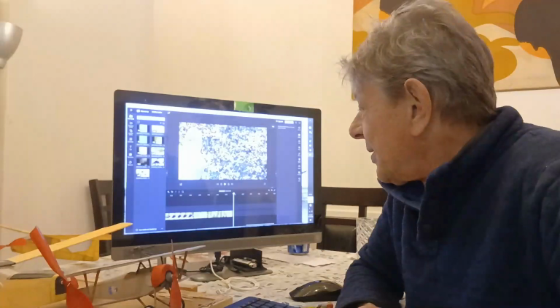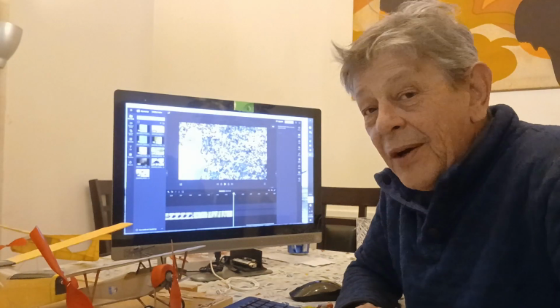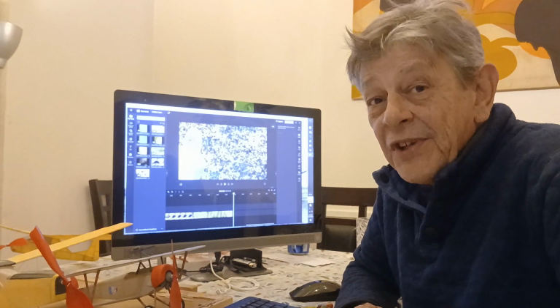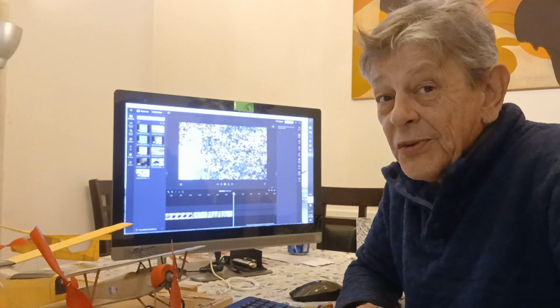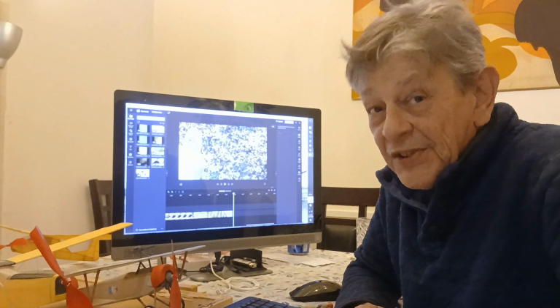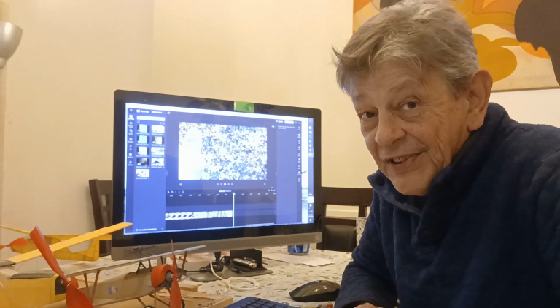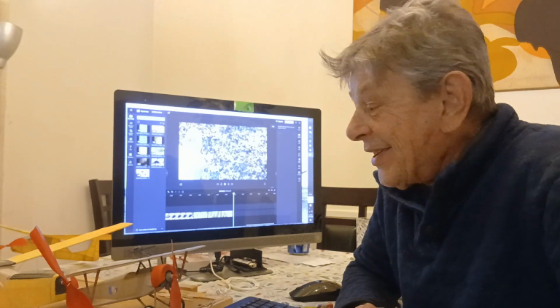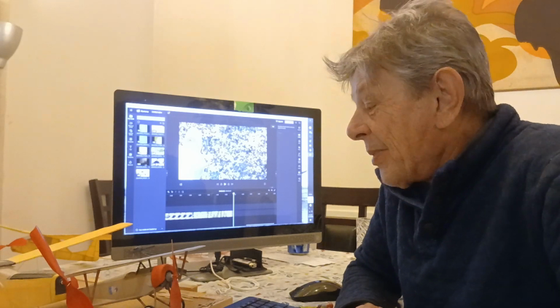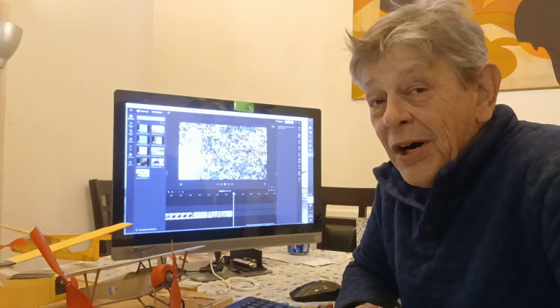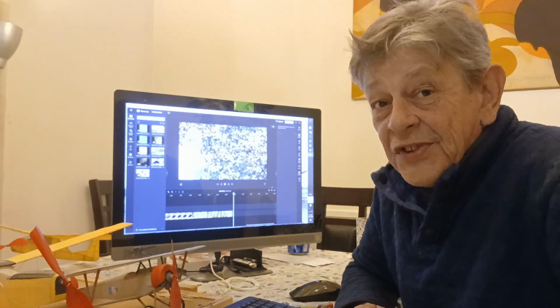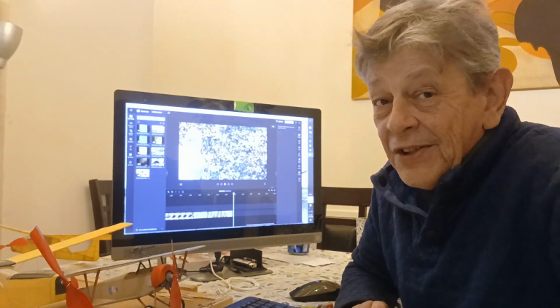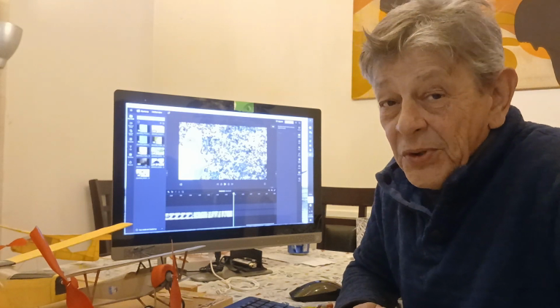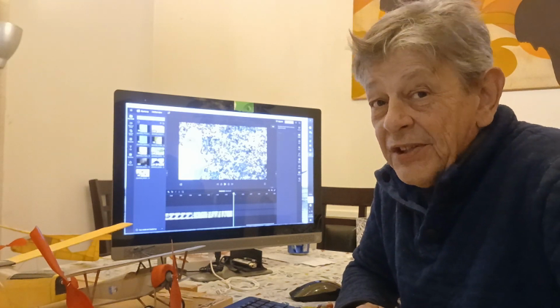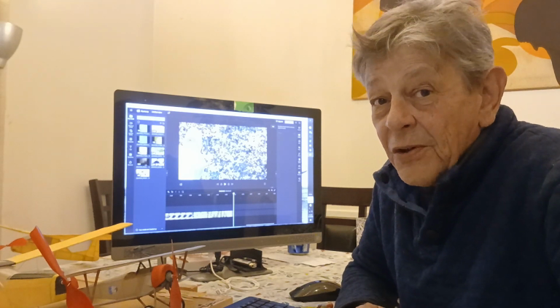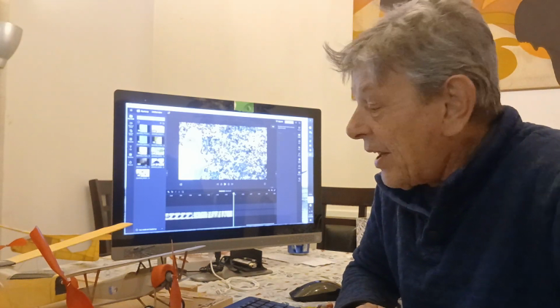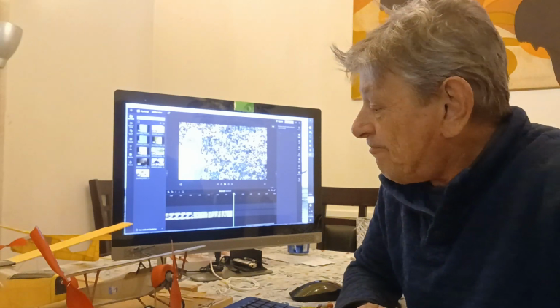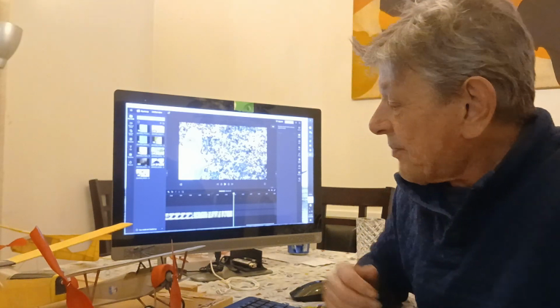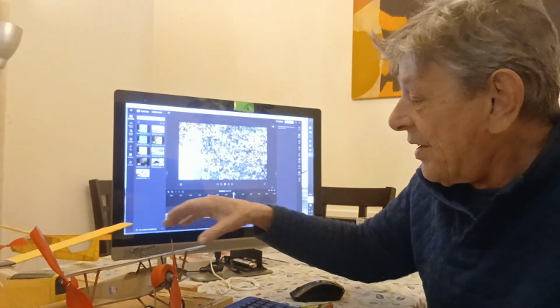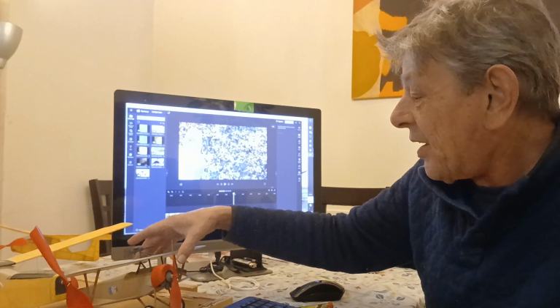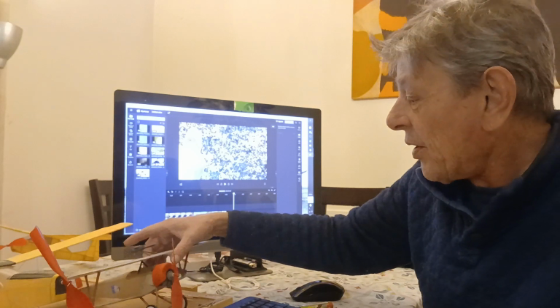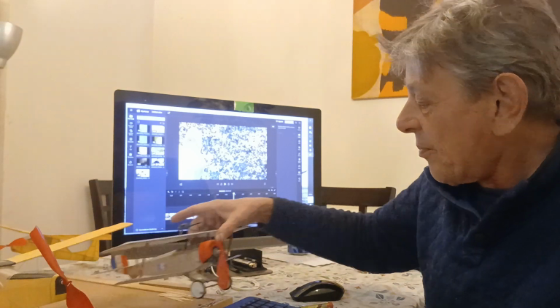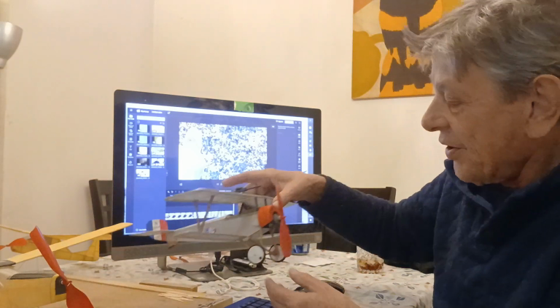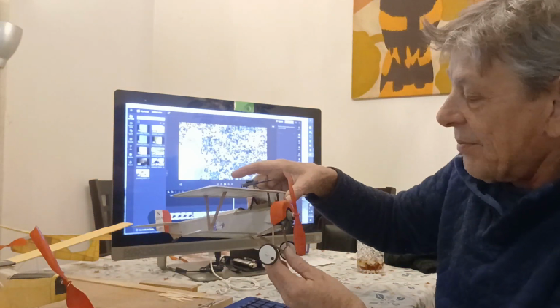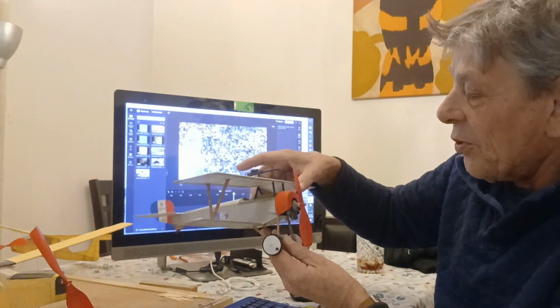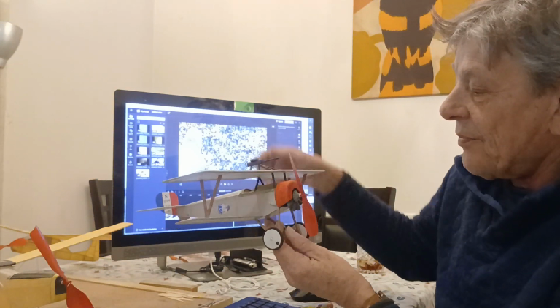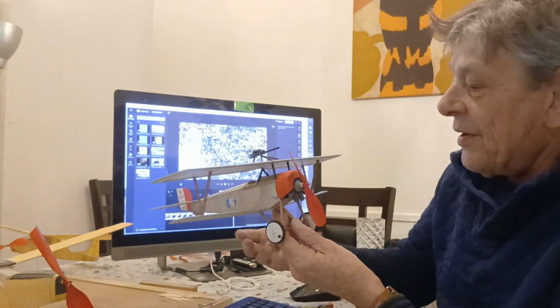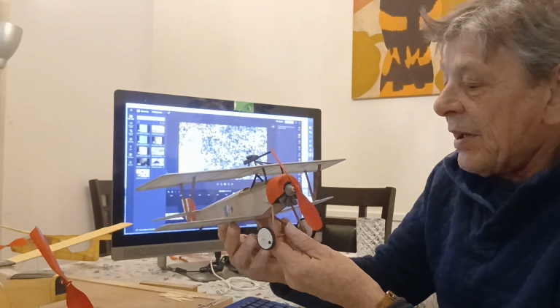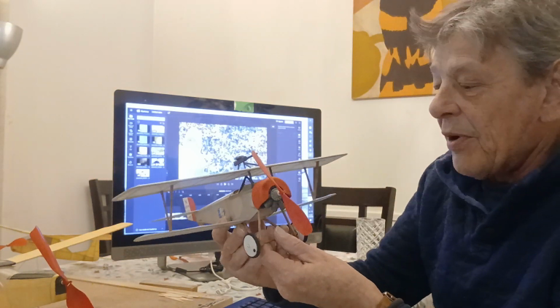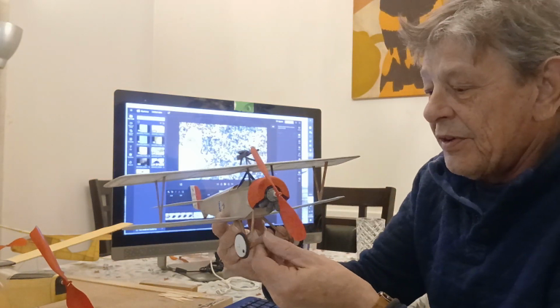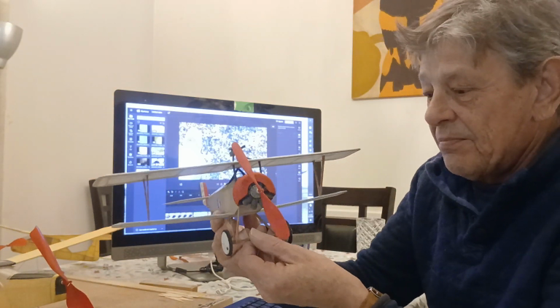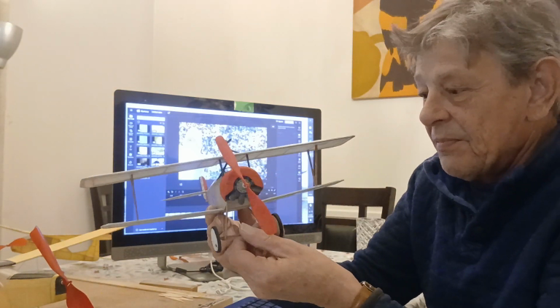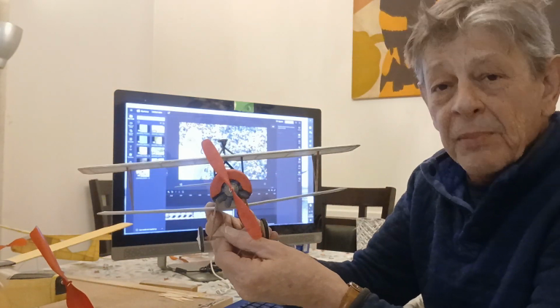Well, that was none too impressive, but the model was a challenge to build and I did learn a lot. In the end I wound up with a pretty good-looking model that I can be proud that I built.